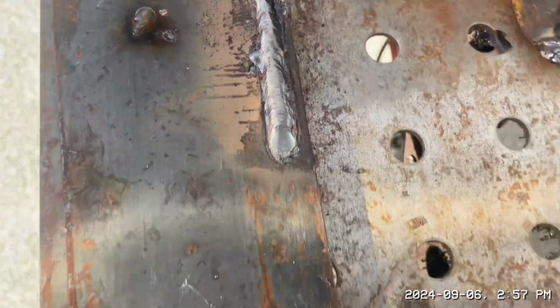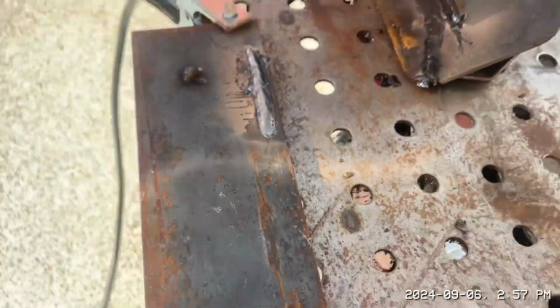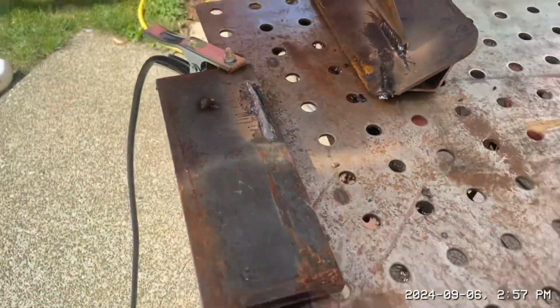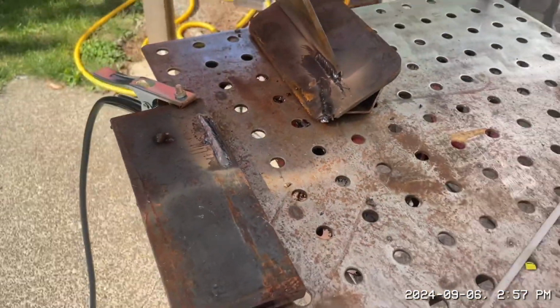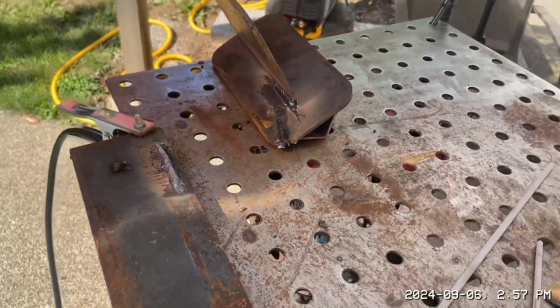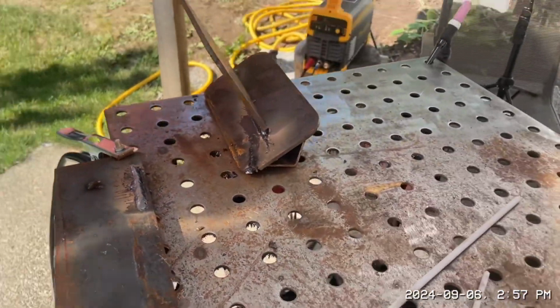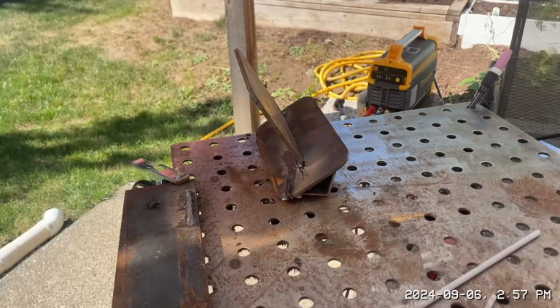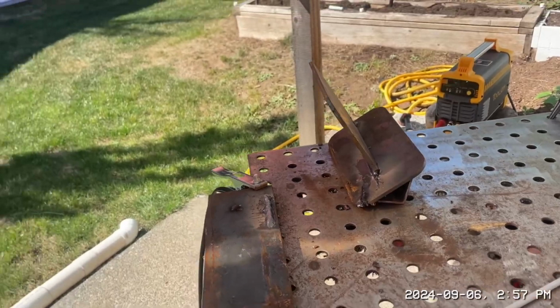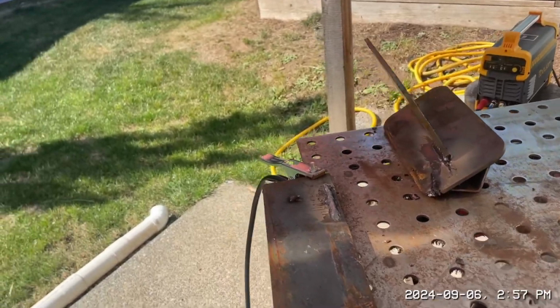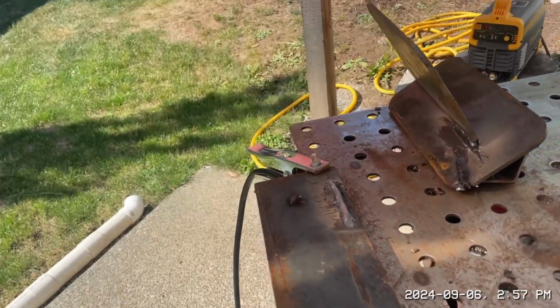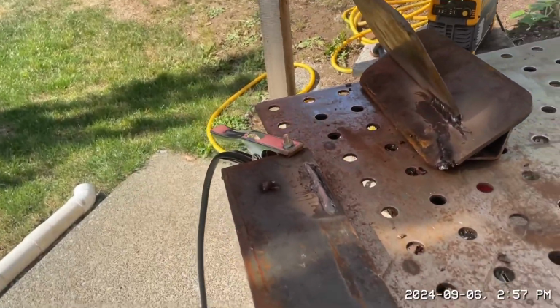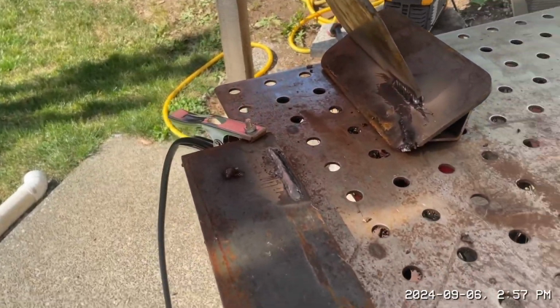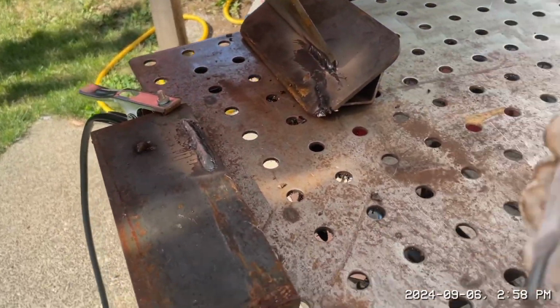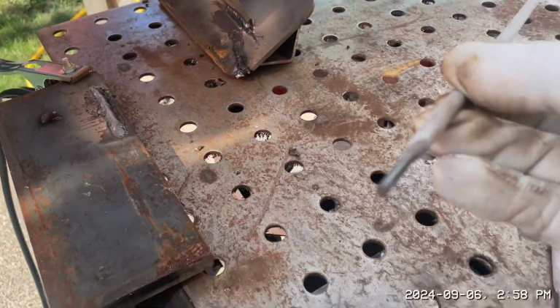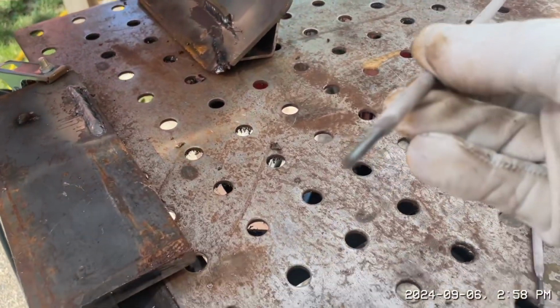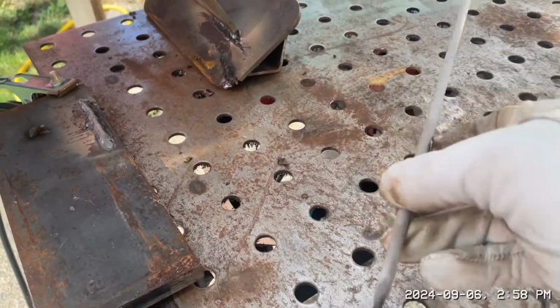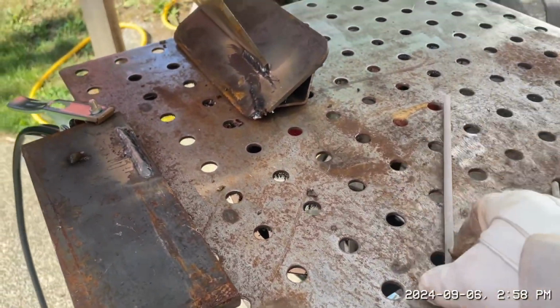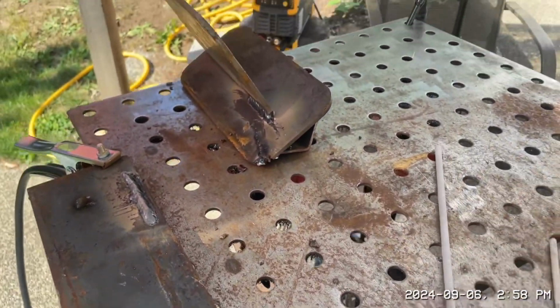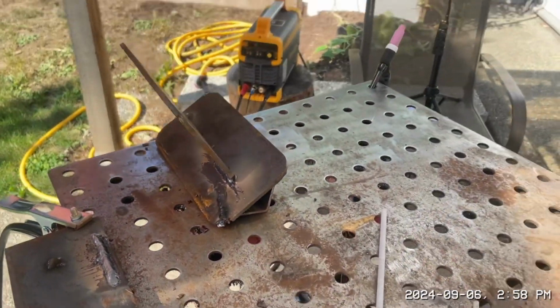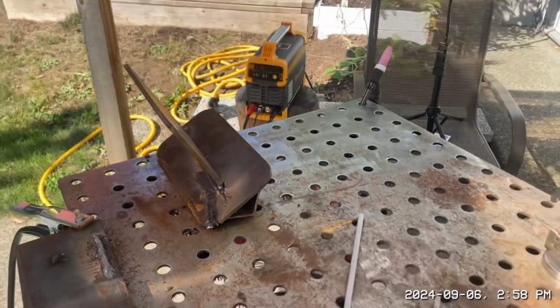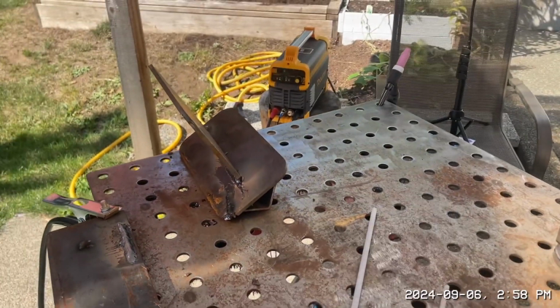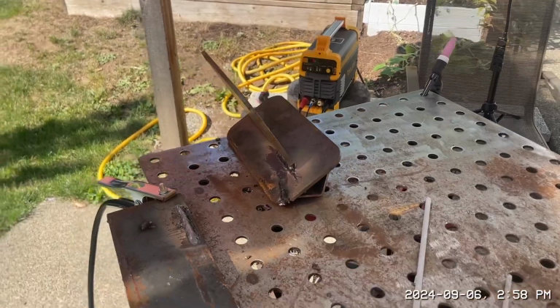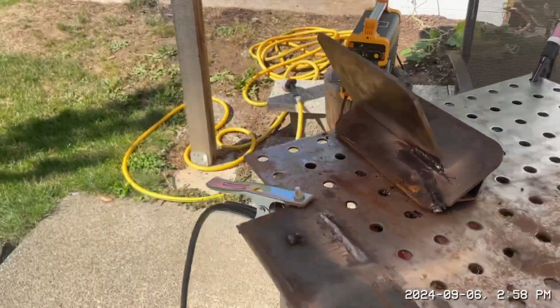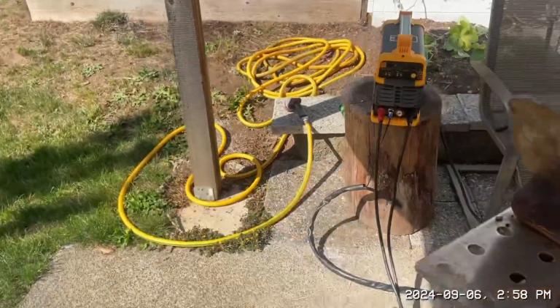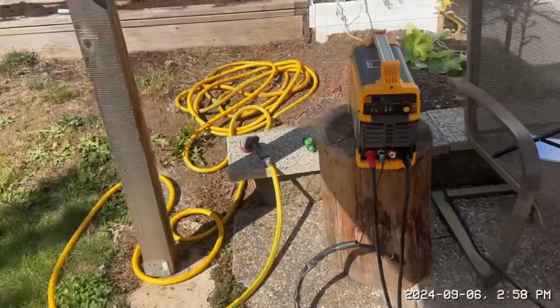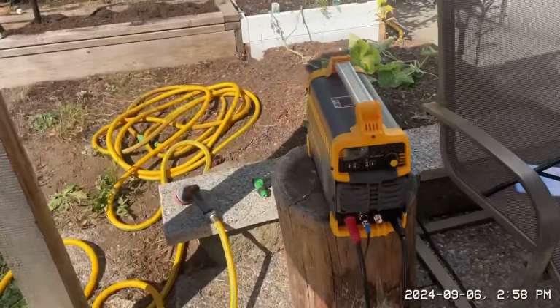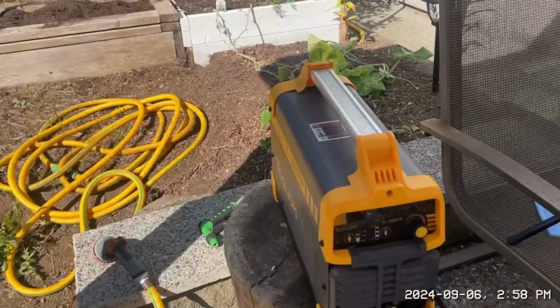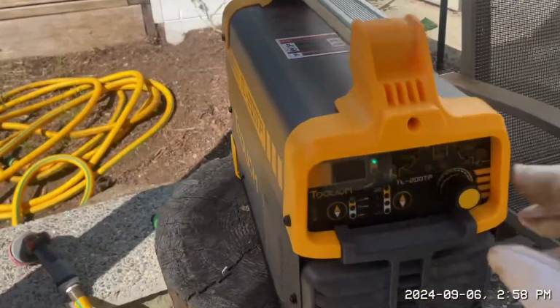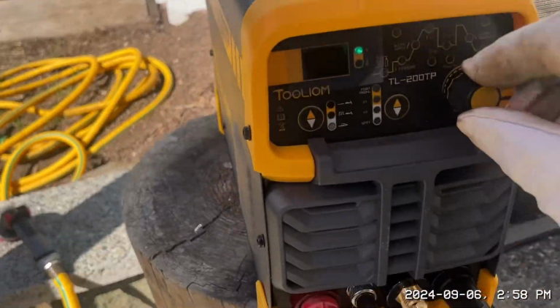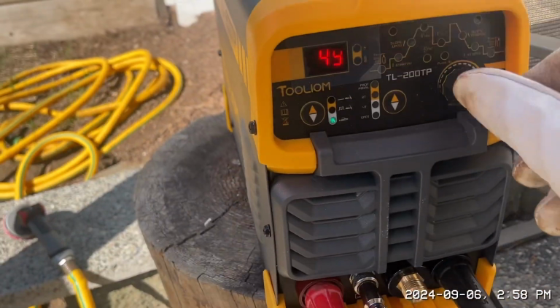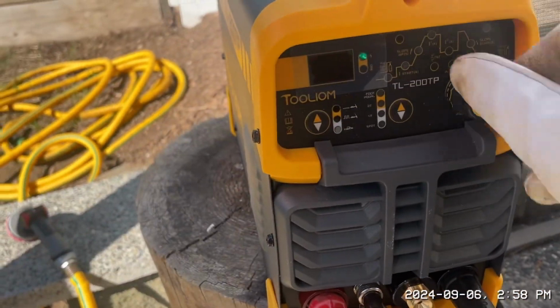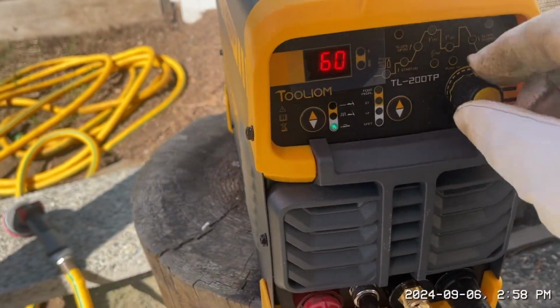Now let's try the 5/32" rod — that's going to need to be up at least 175 amps. So let's do that. The dial says 200.